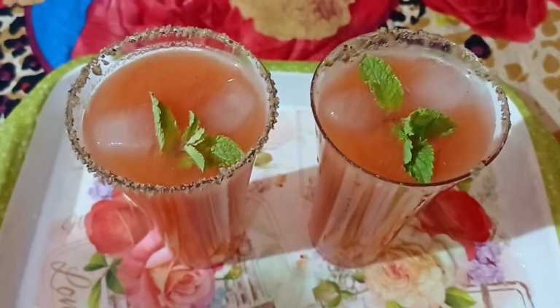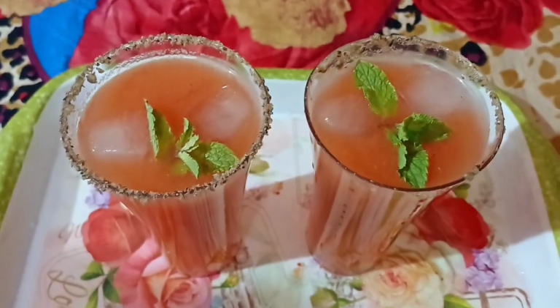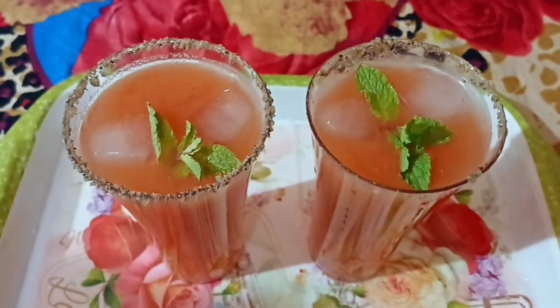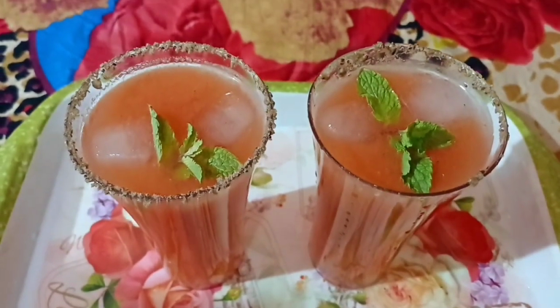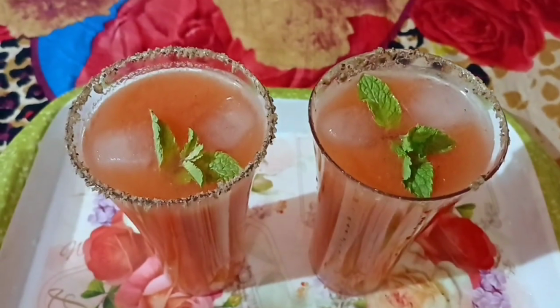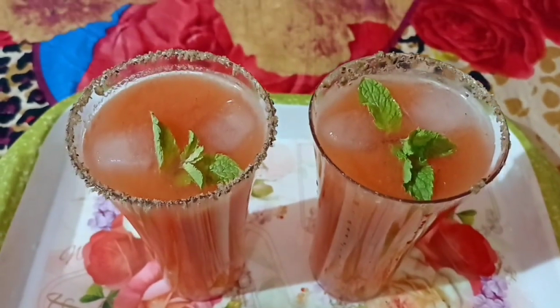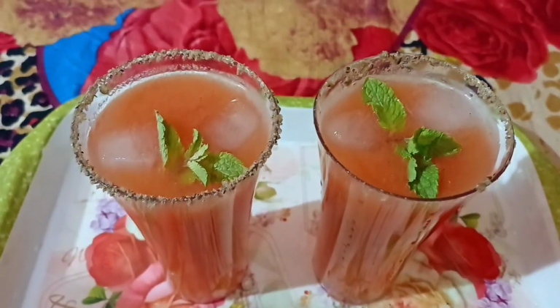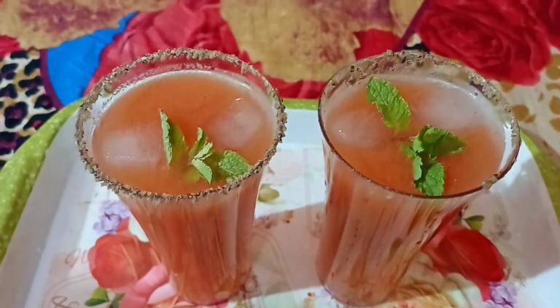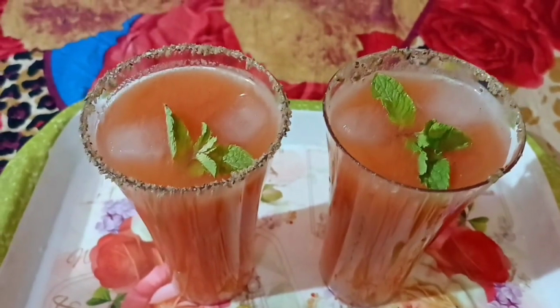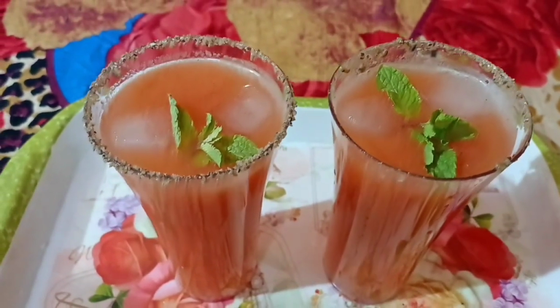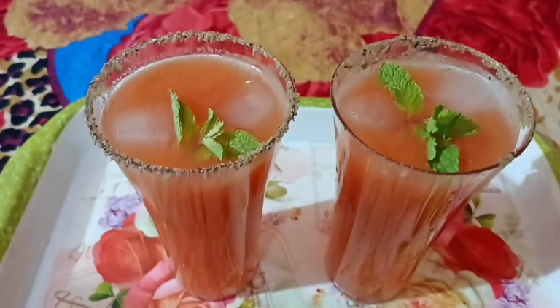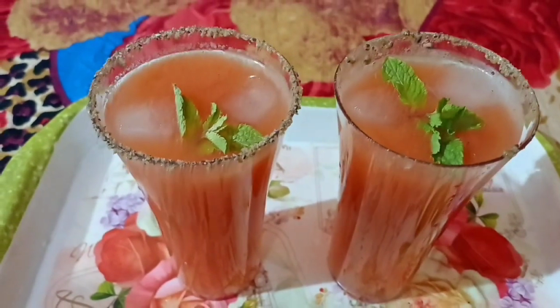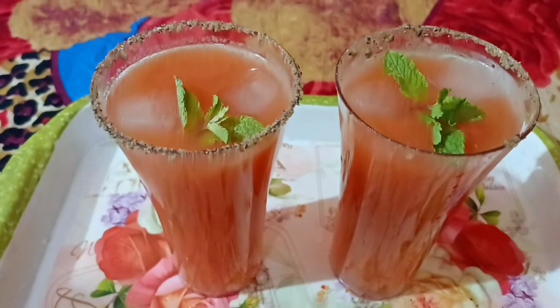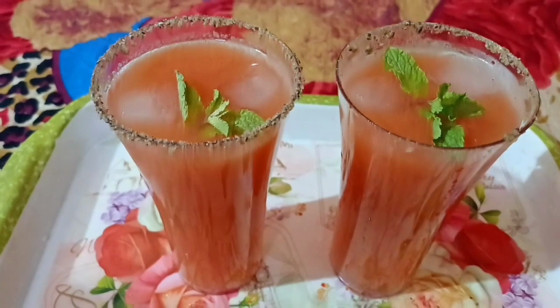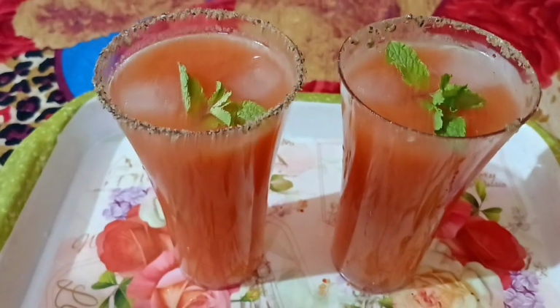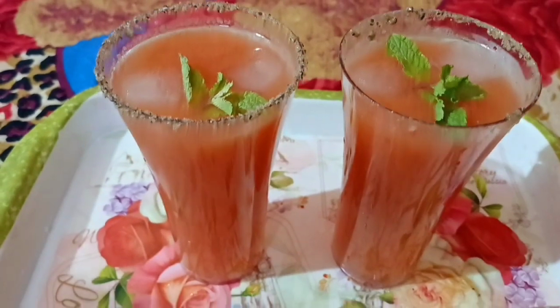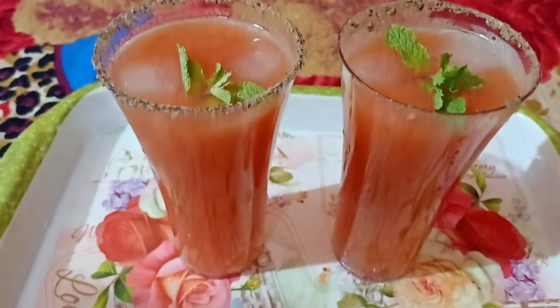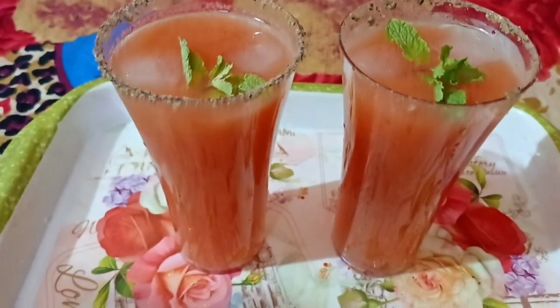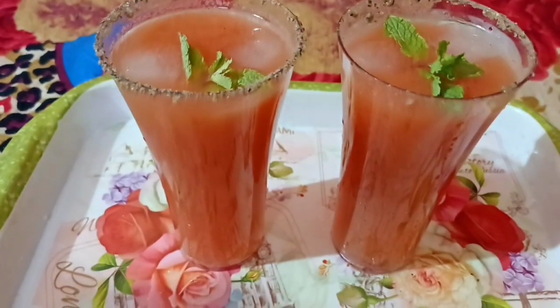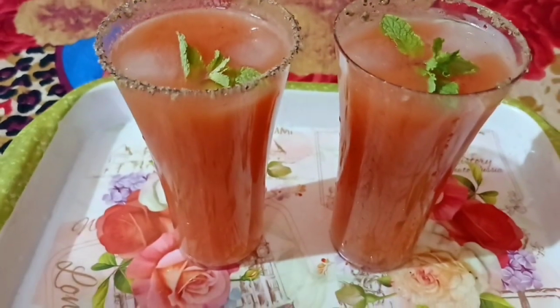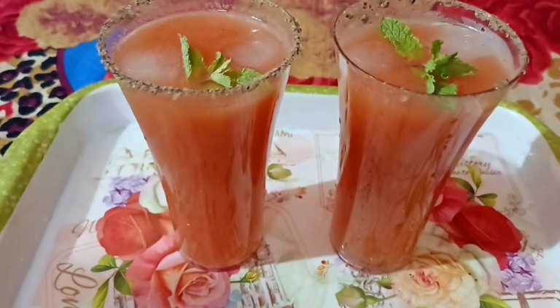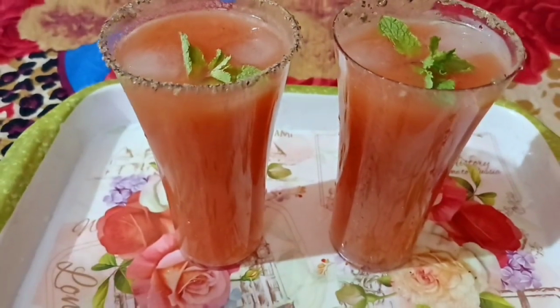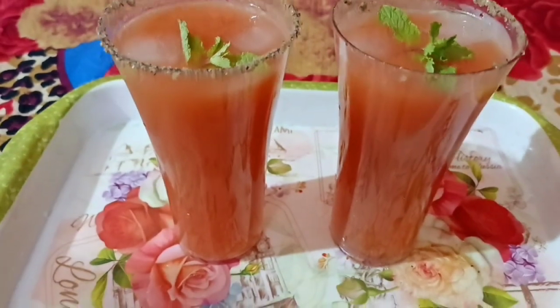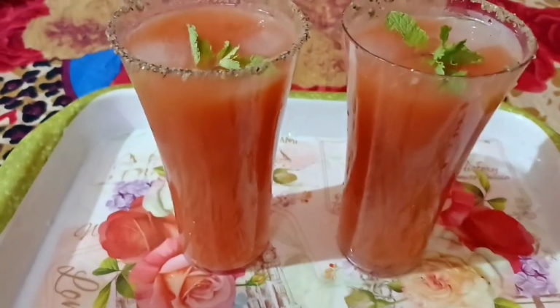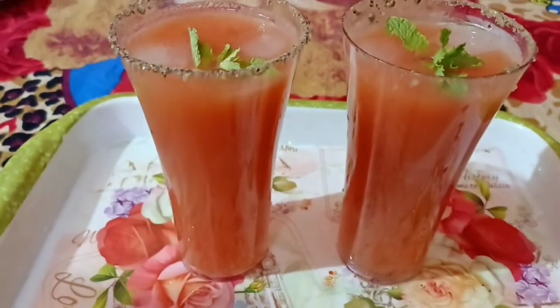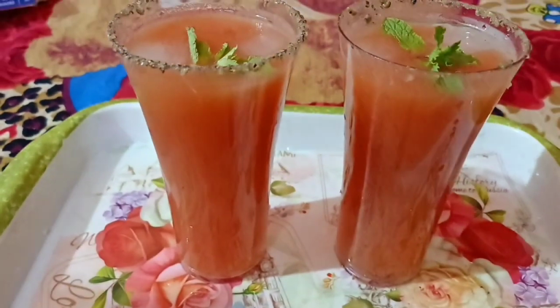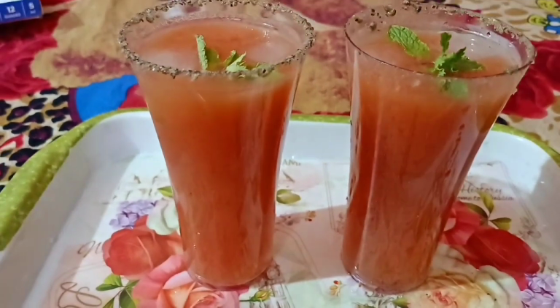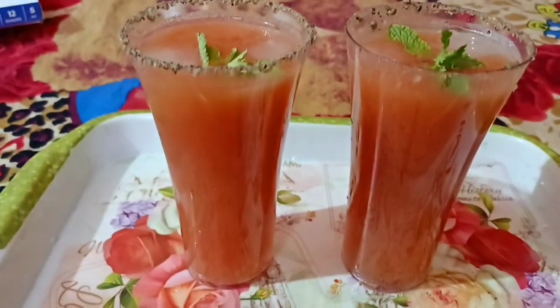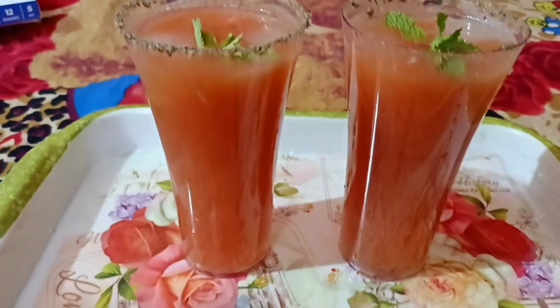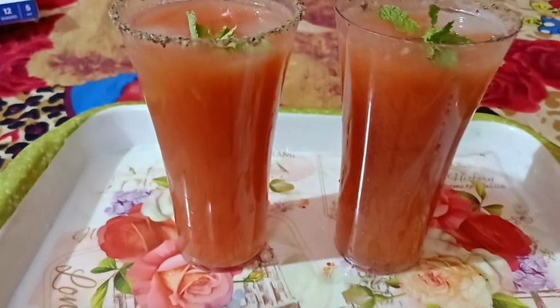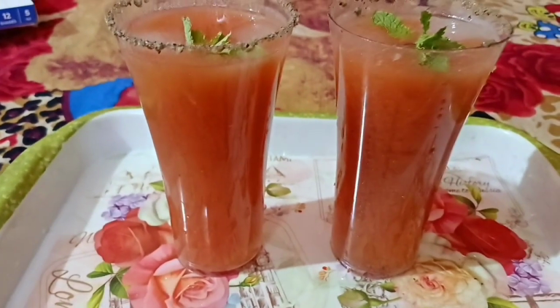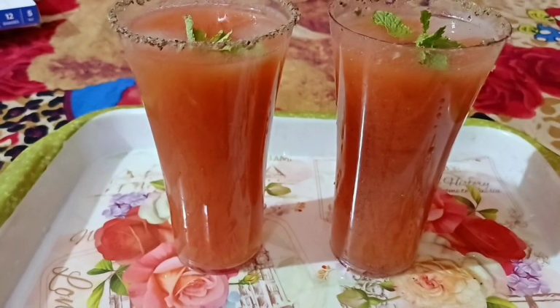My family is very friendly. My family's friends are very friendly. I don't know about the food, but I'm looking forward to the food.